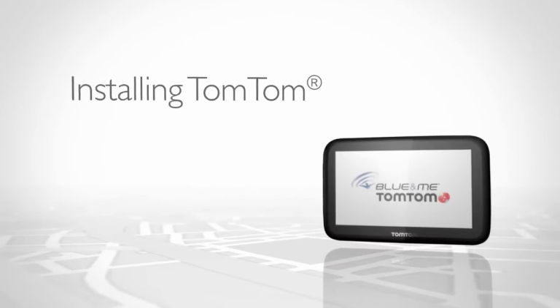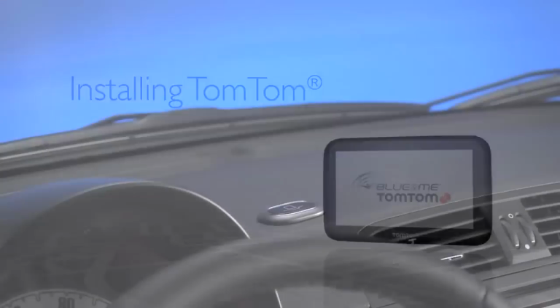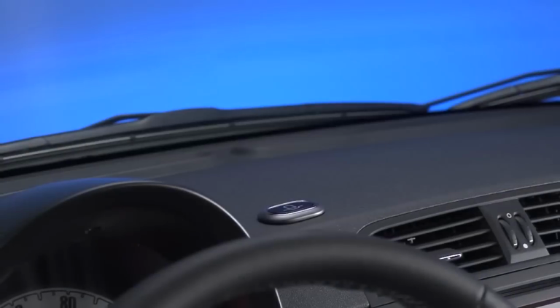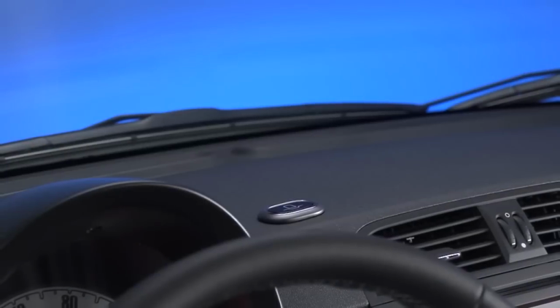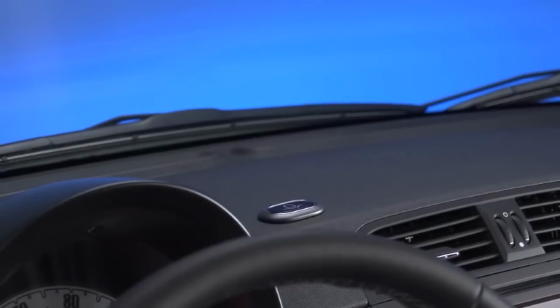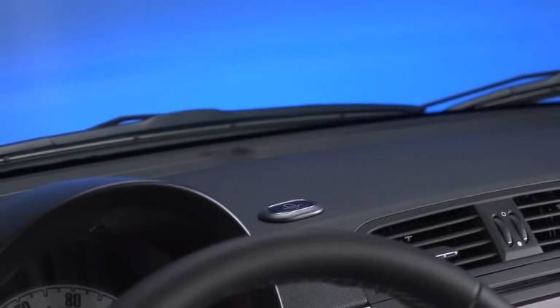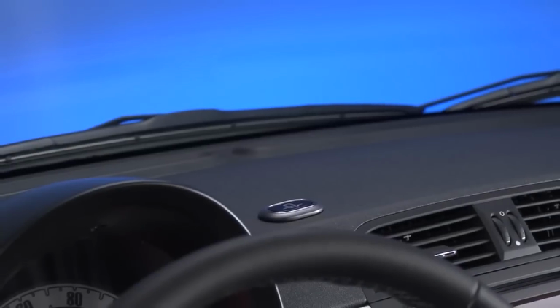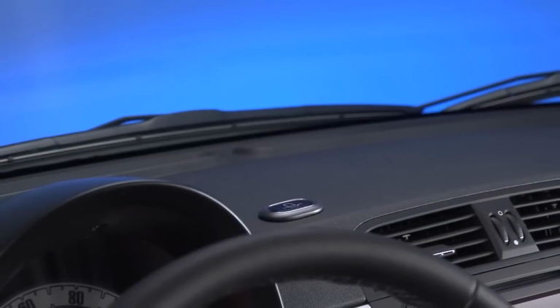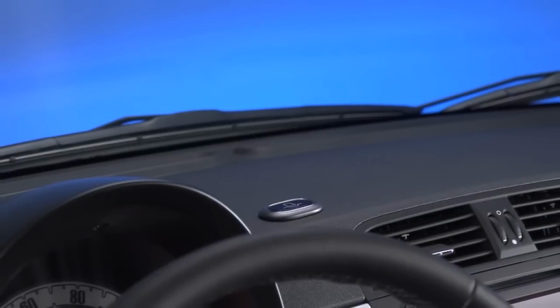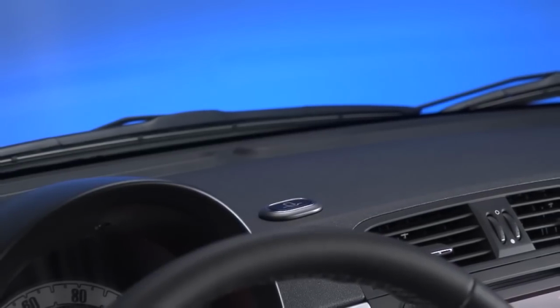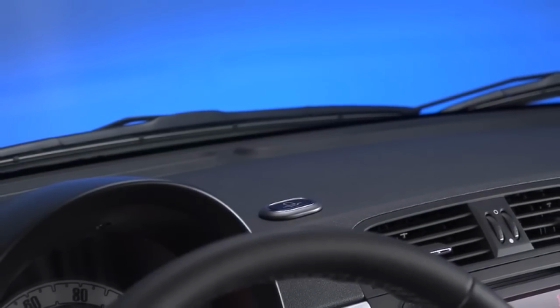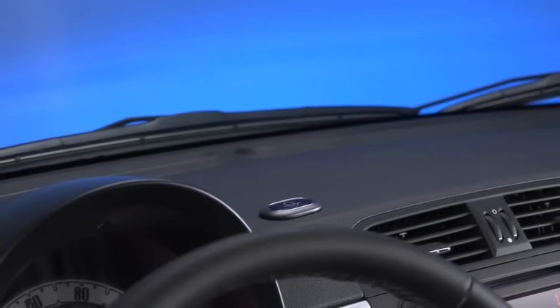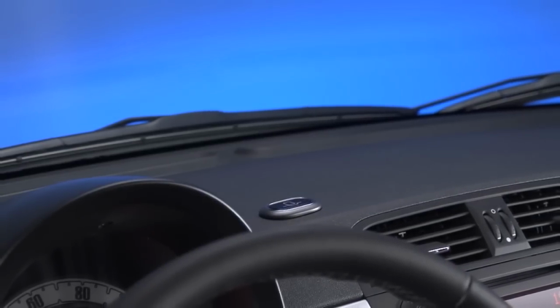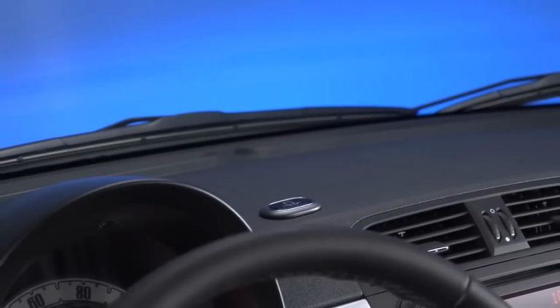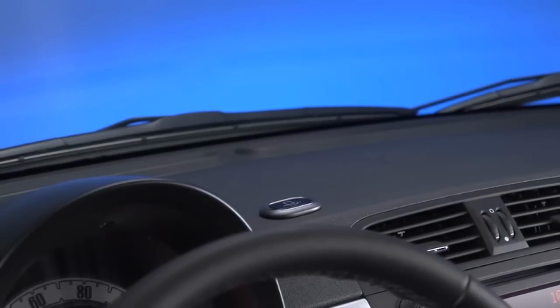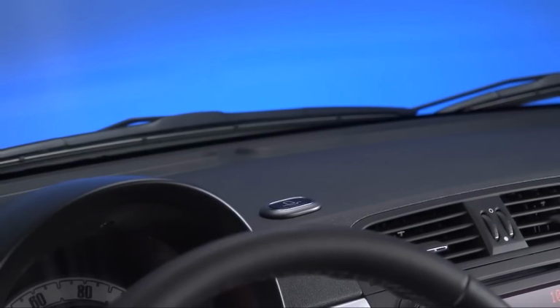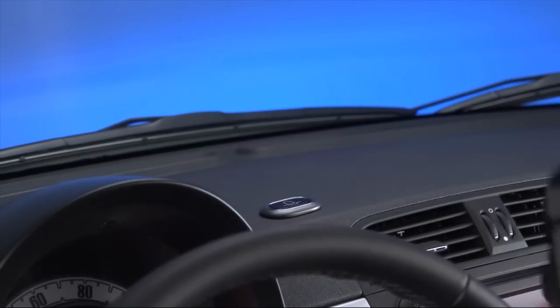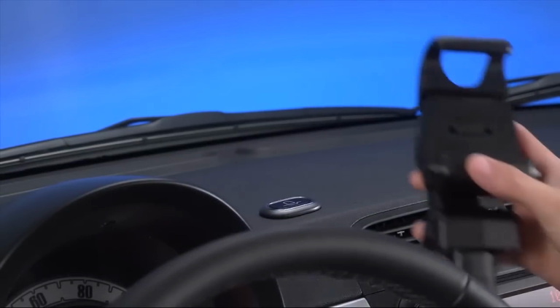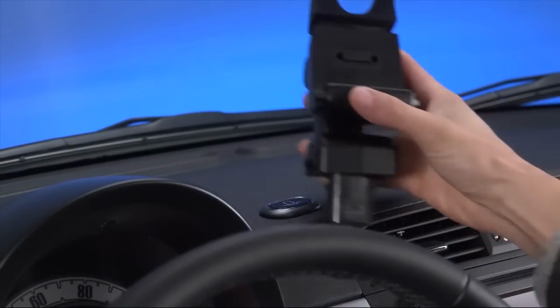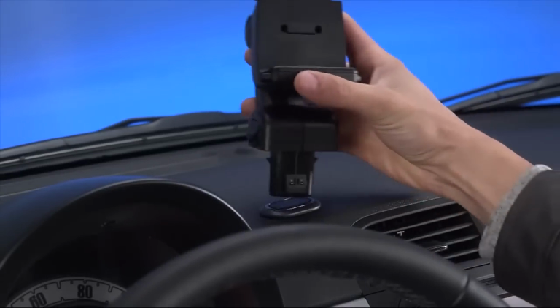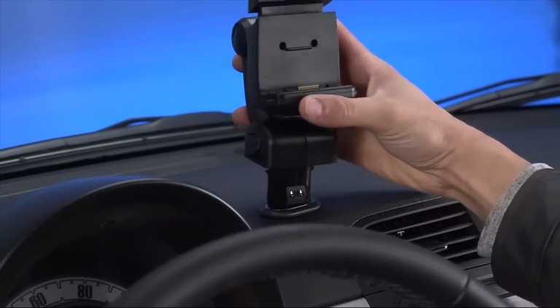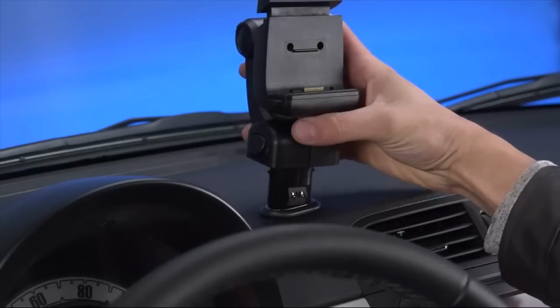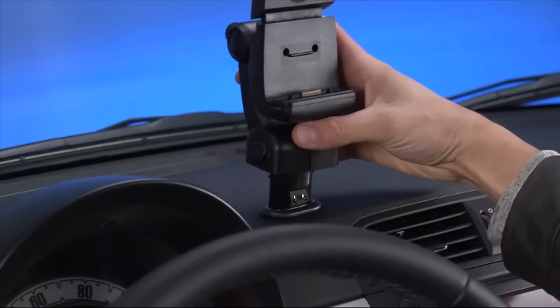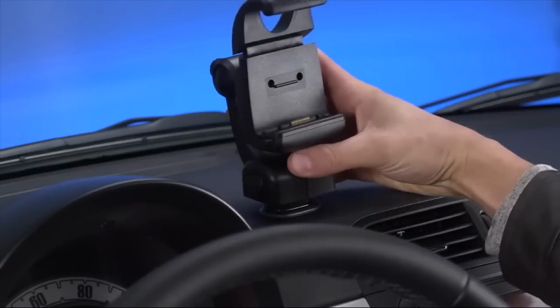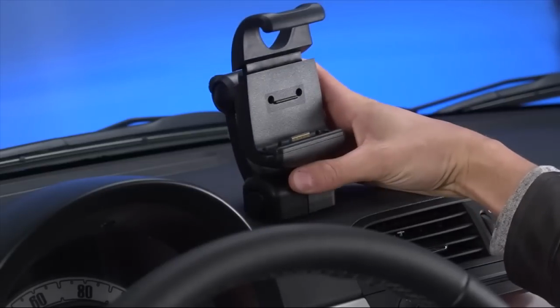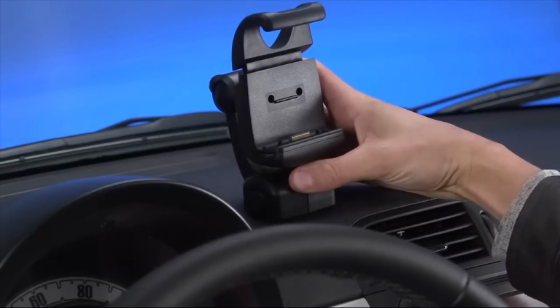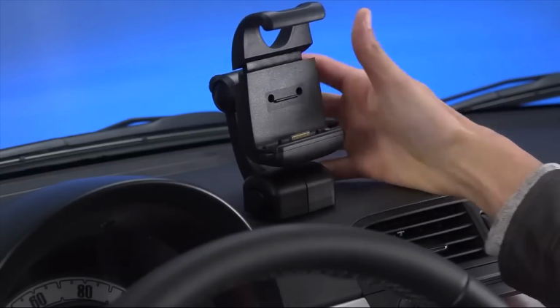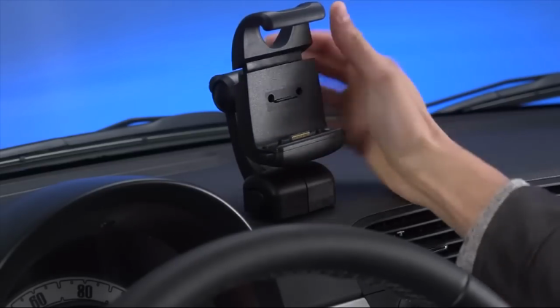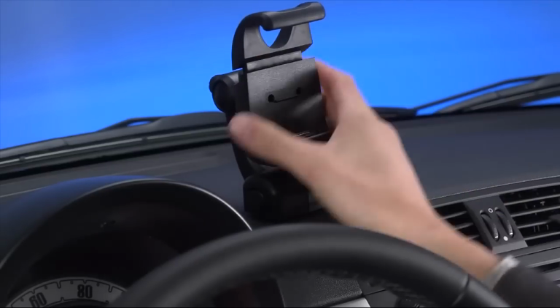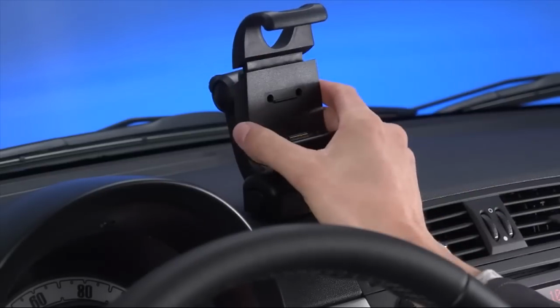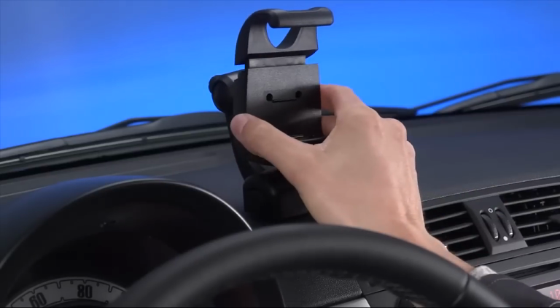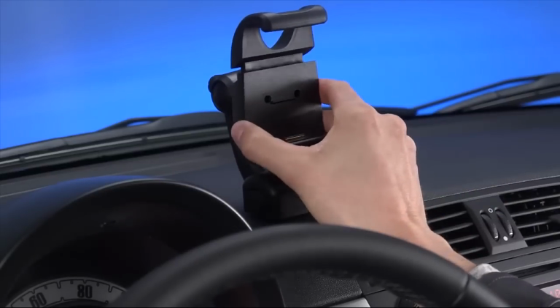If our studio hasn't already installed your TomTom device in your vehicle, let's talk about how to do that. To attach the dock, insert the base of the dock into the dash plug on the car dashboard.